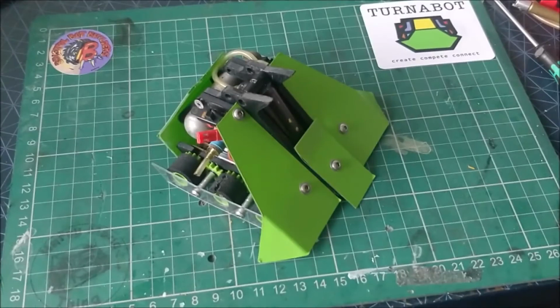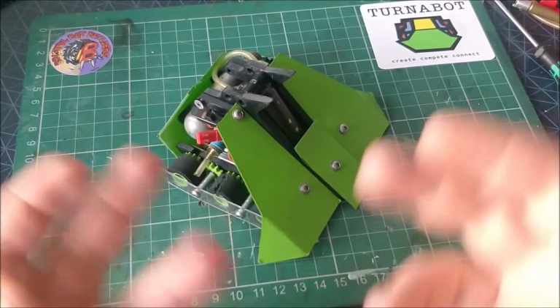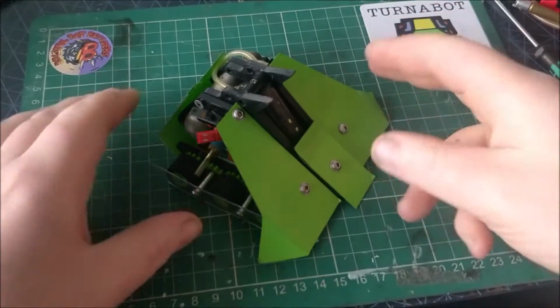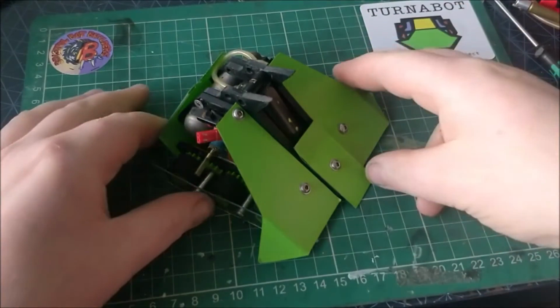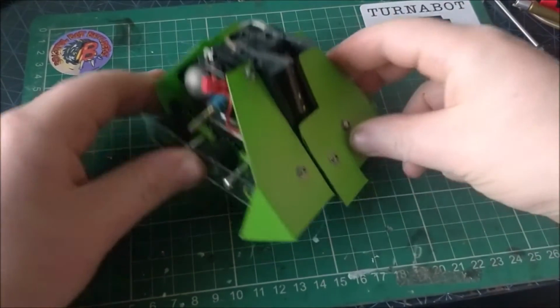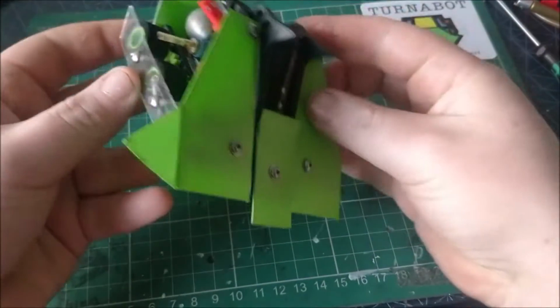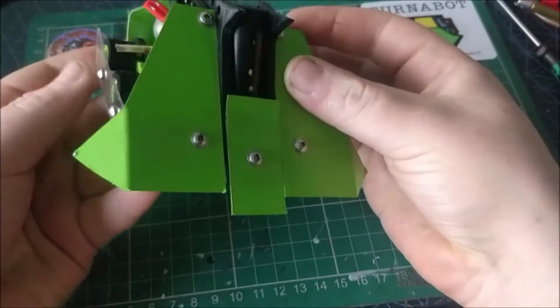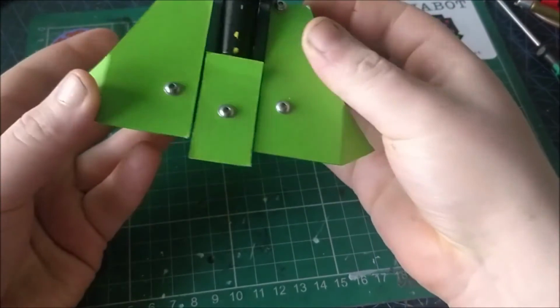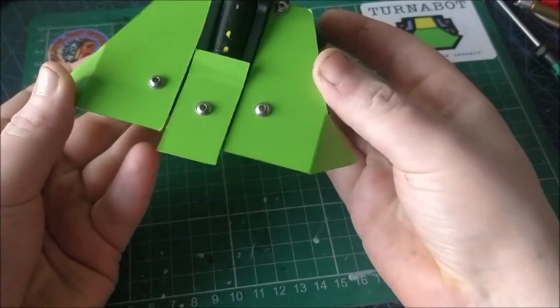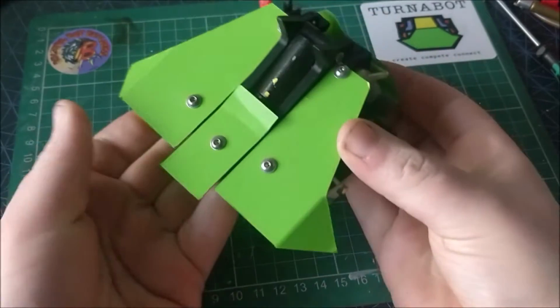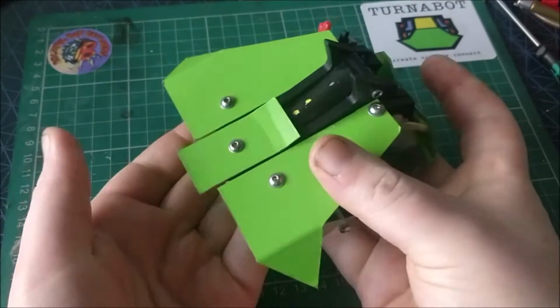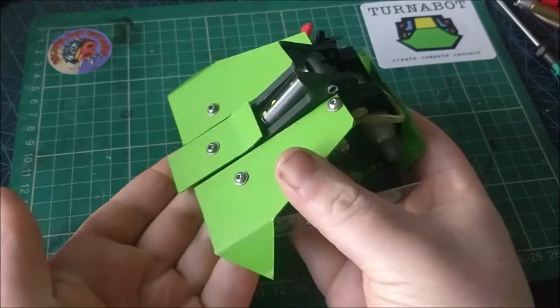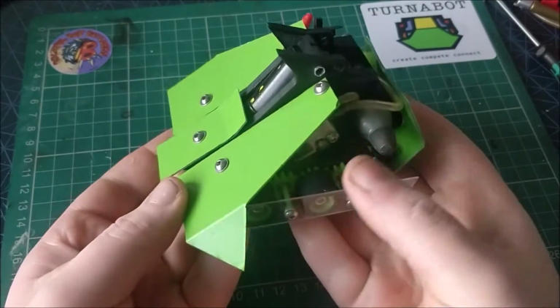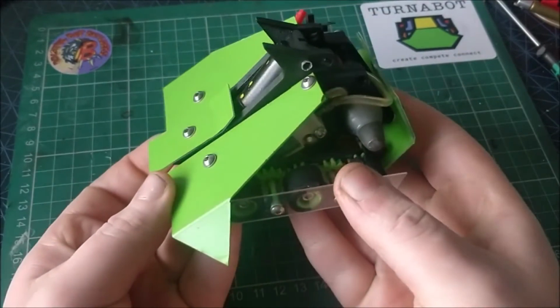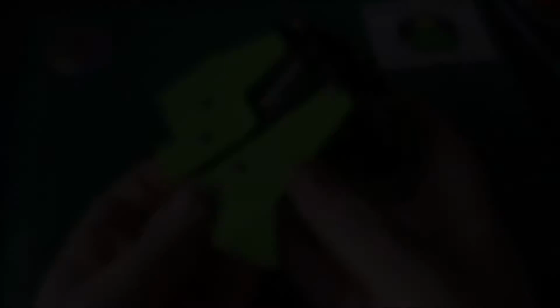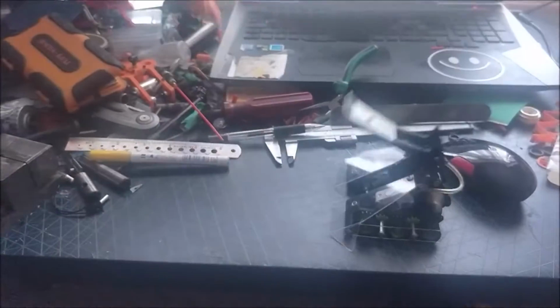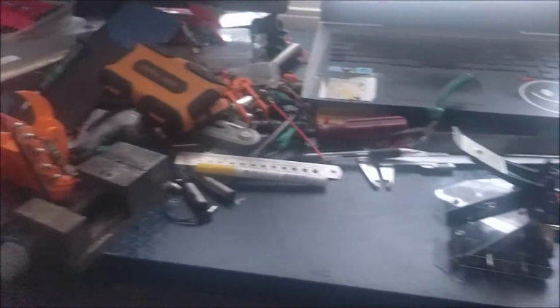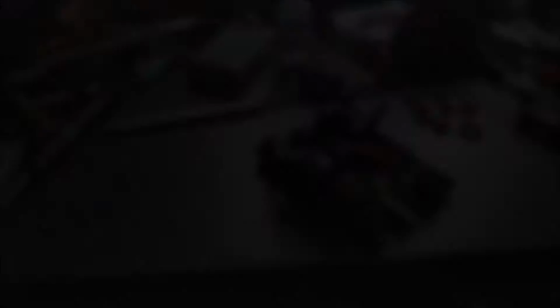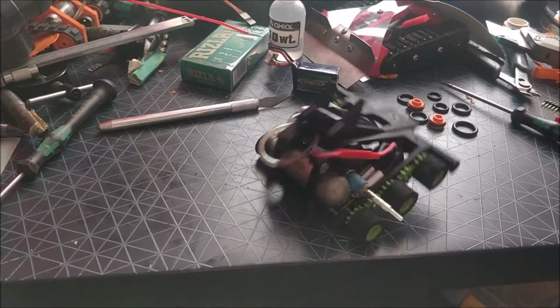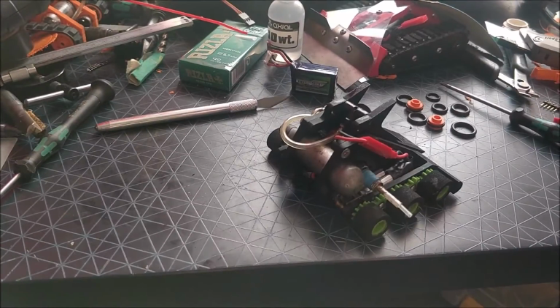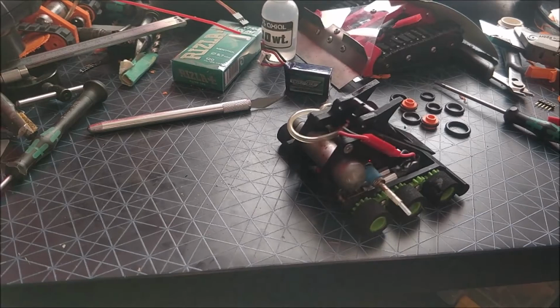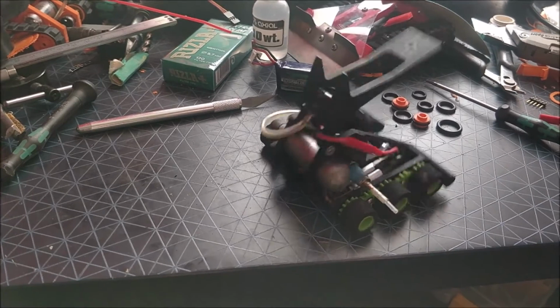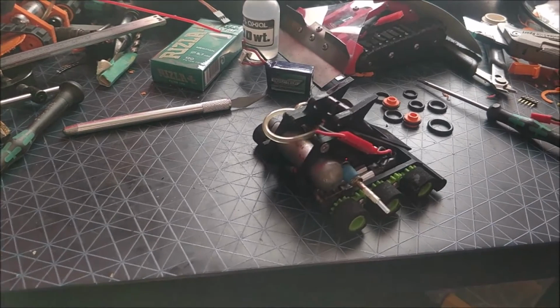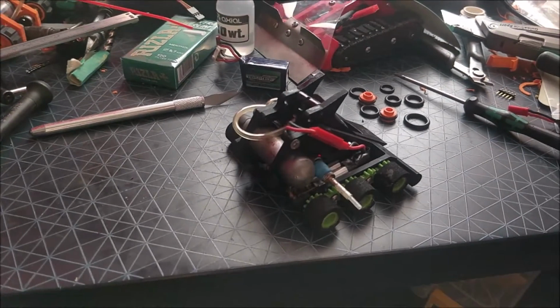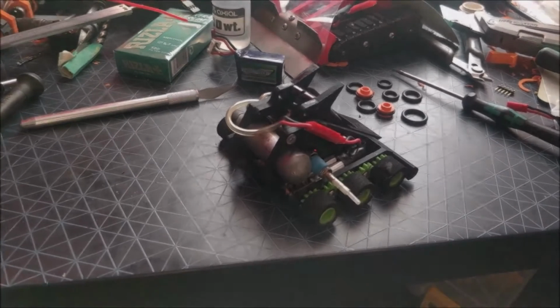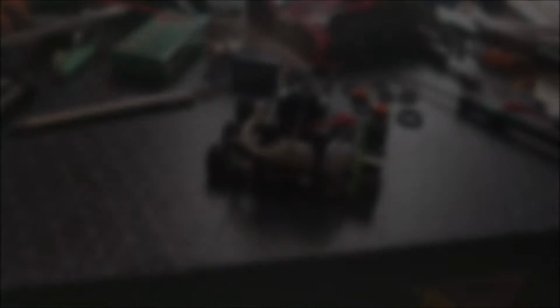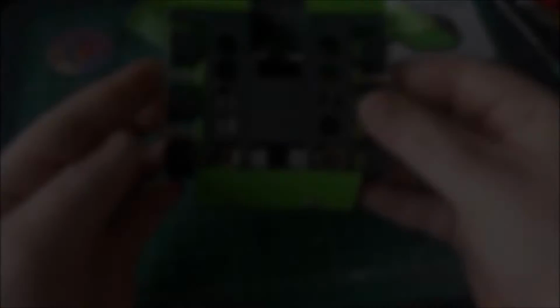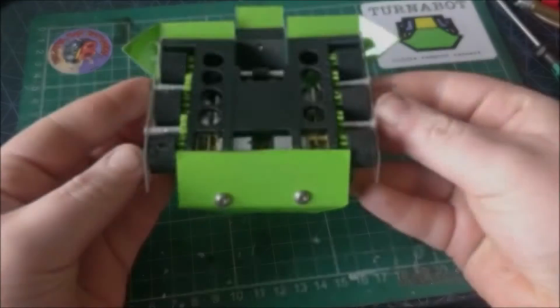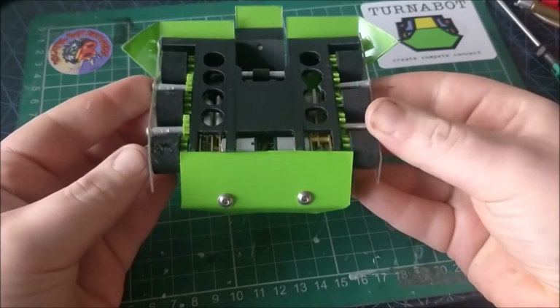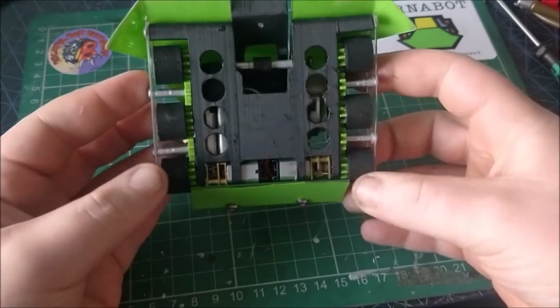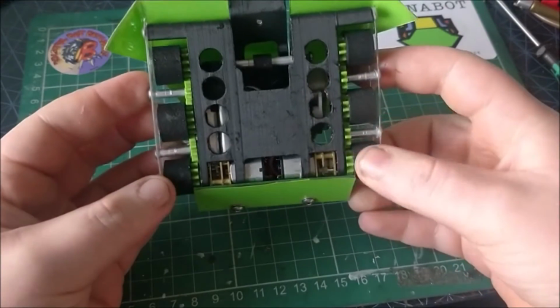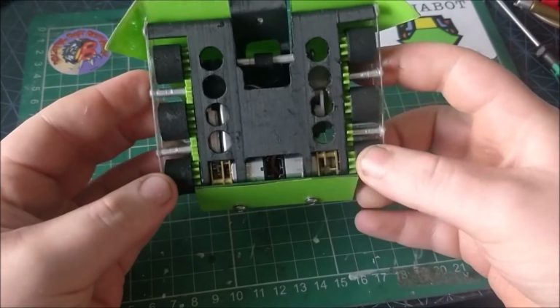Hello and welcome to a look at my 150 gram antweight robot Johnny Mnemonic. The name comes from the 1995 sci-fi film Johnny Mnemonic starring Keanu Reeves. It's alright, much like this robot.